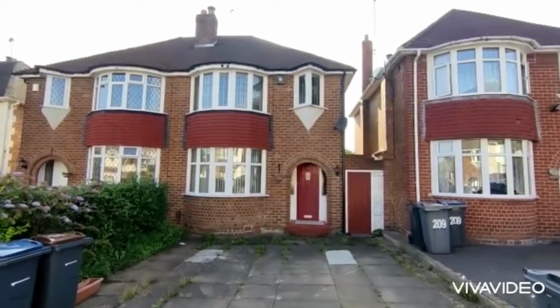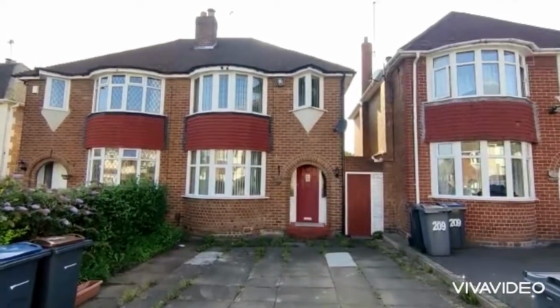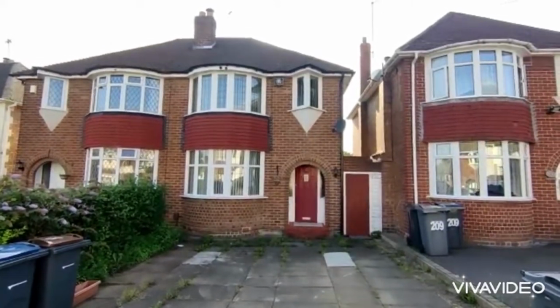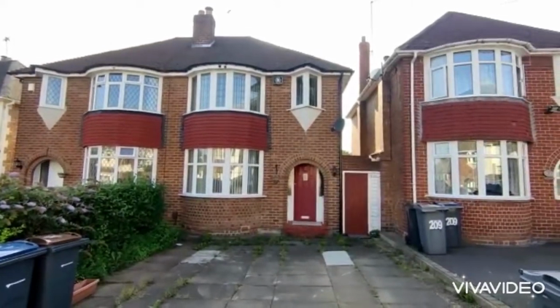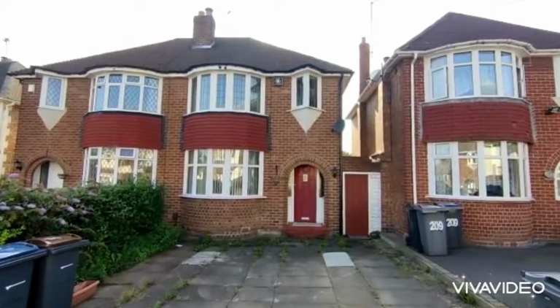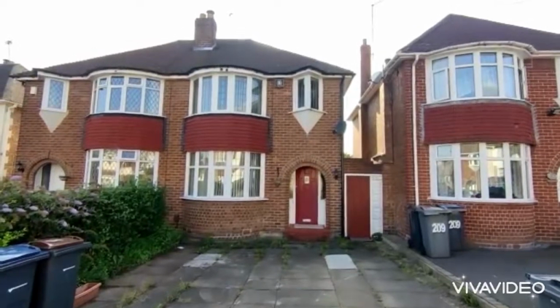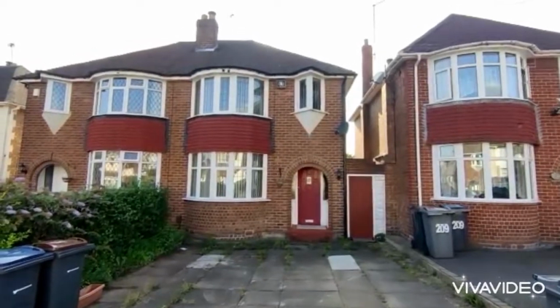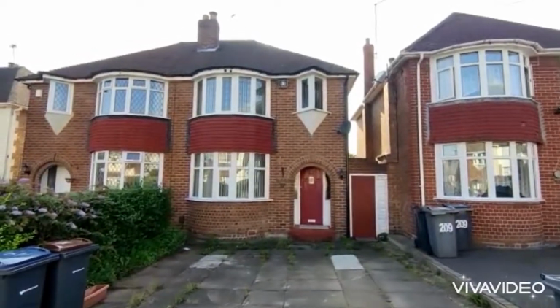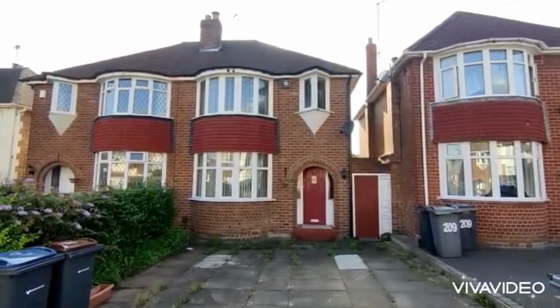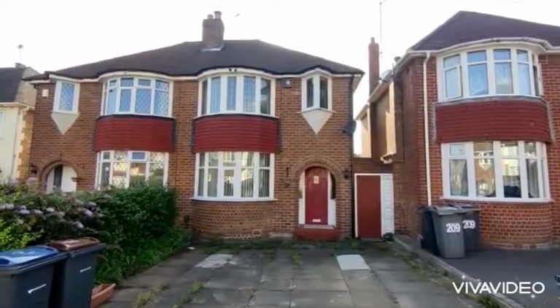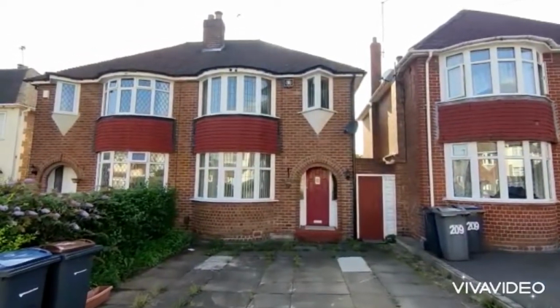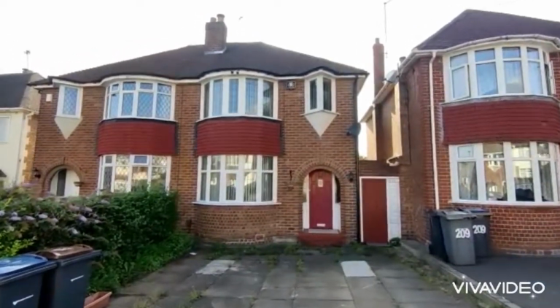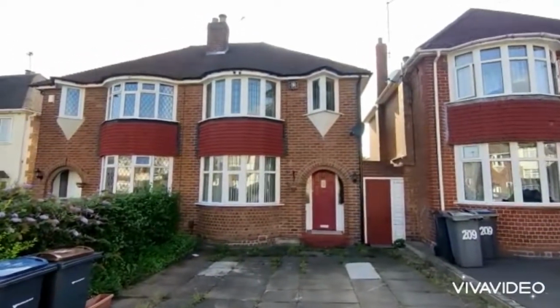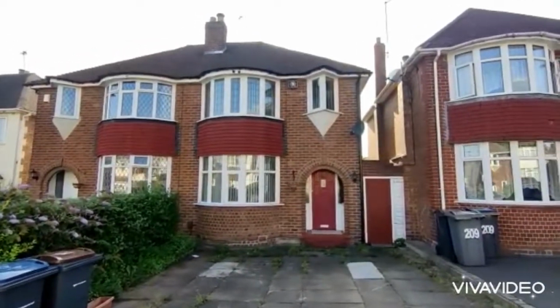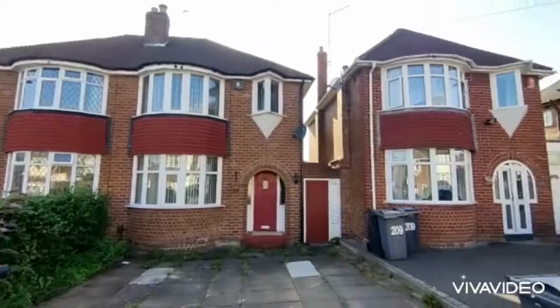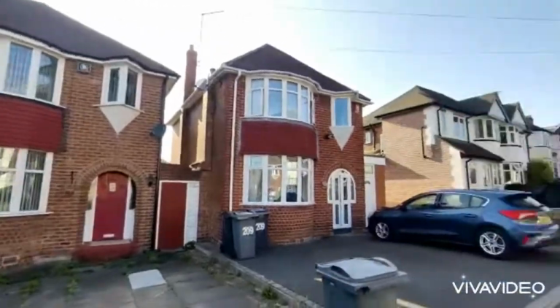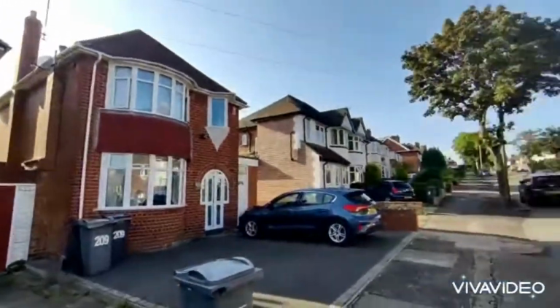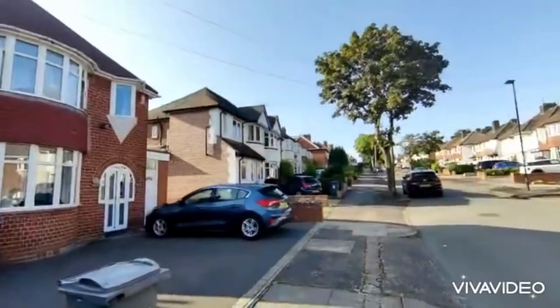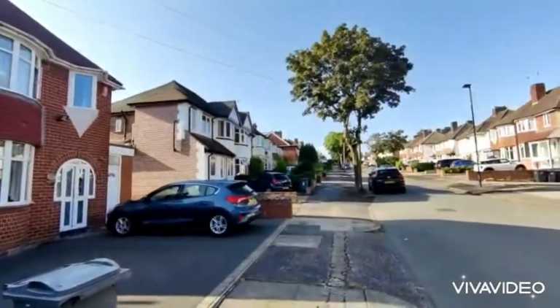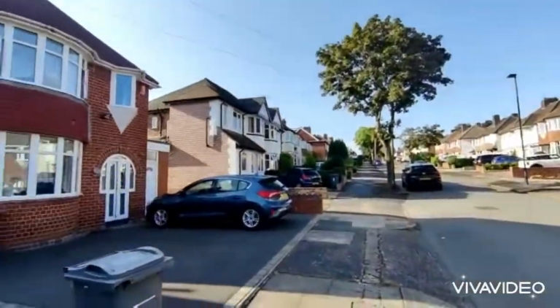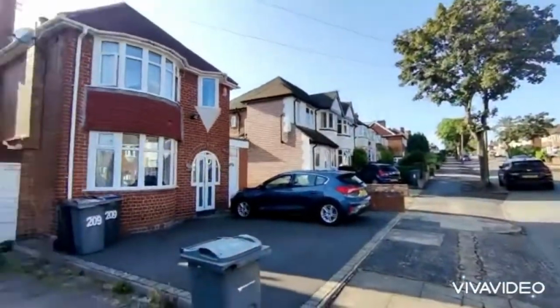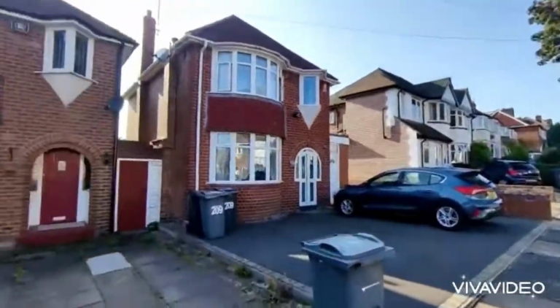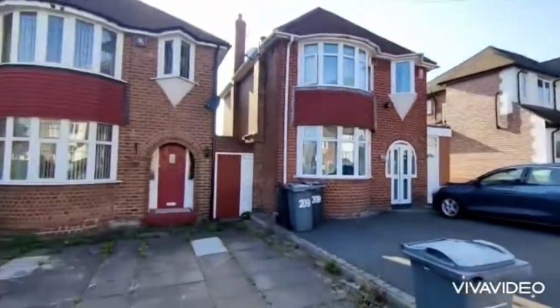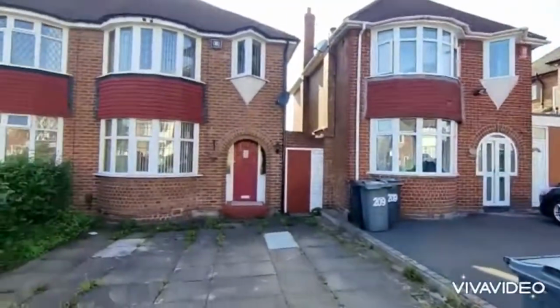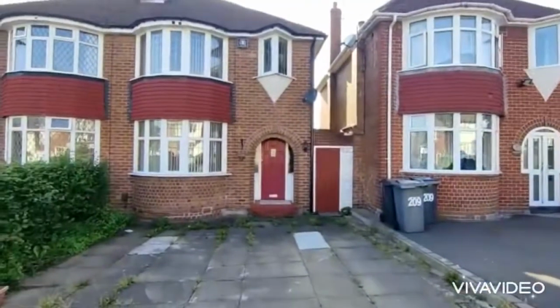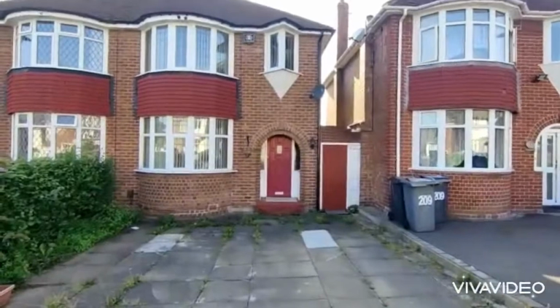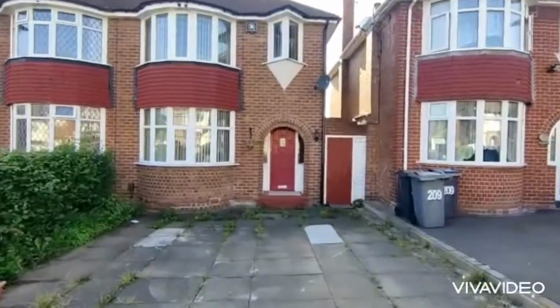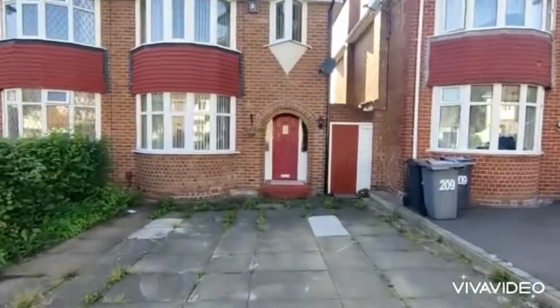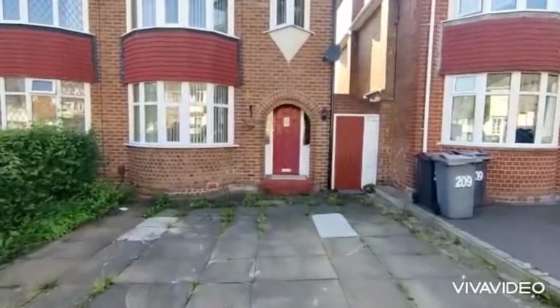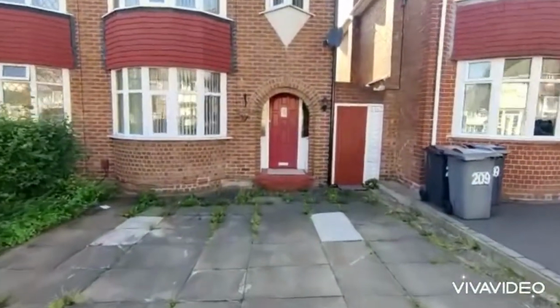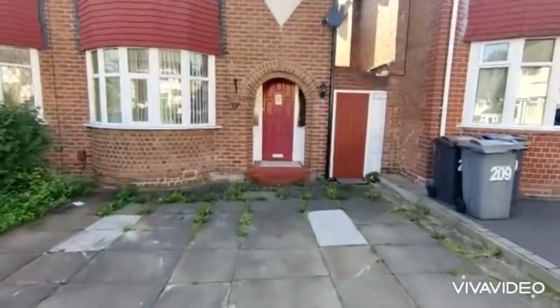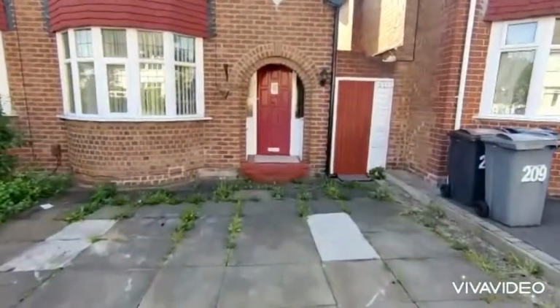211 White Road, Quinton. Beautiful traditional semi-detached property on a lovely tree-lined road — a really popular location. We've got a drive providing off-road parking.